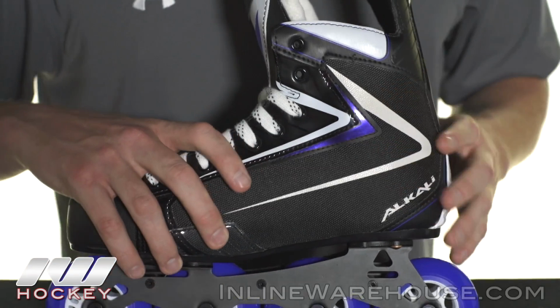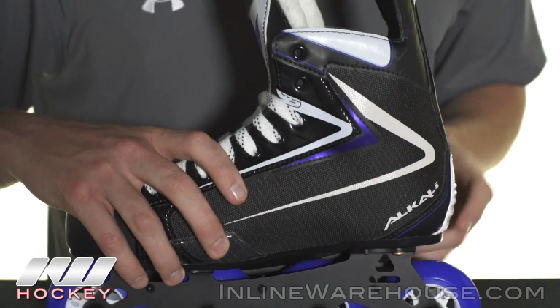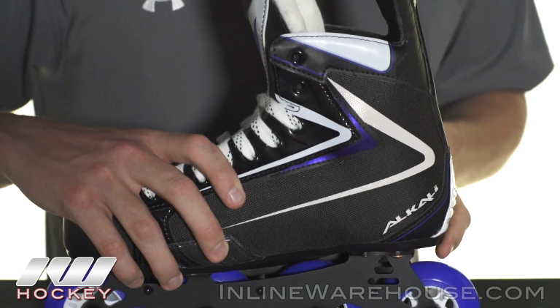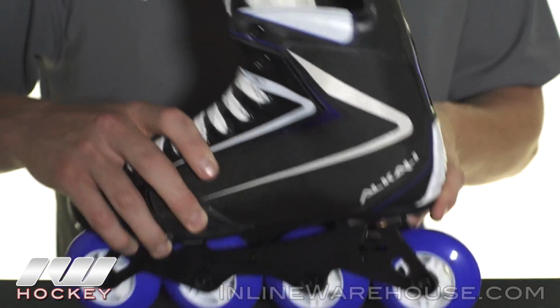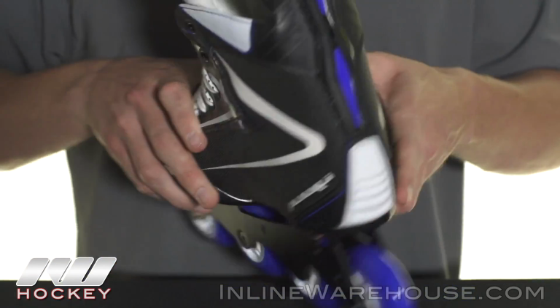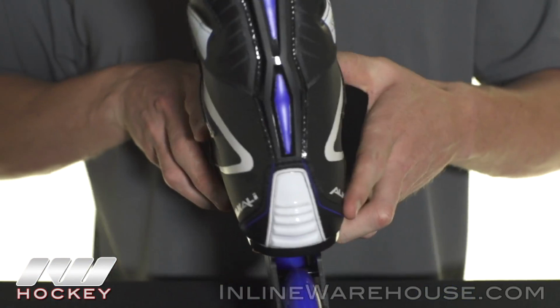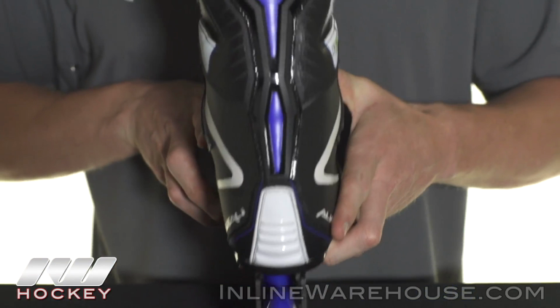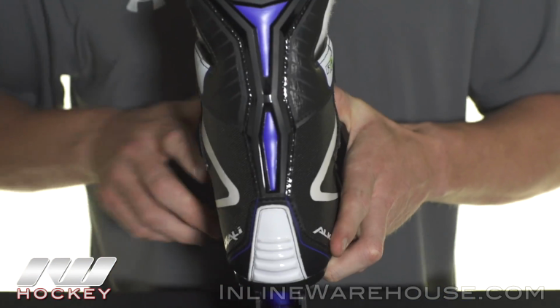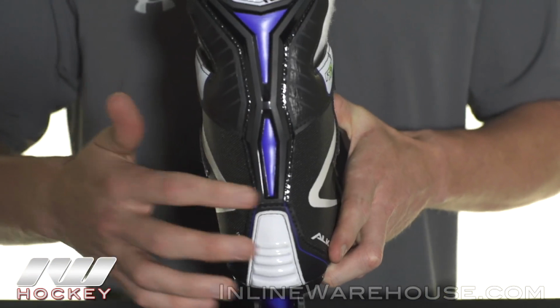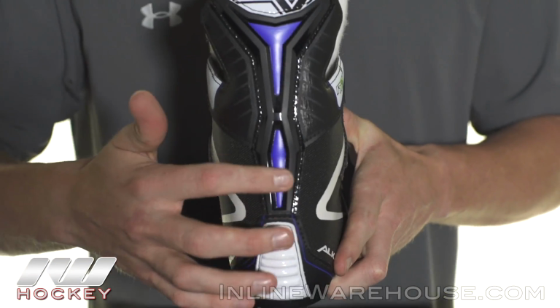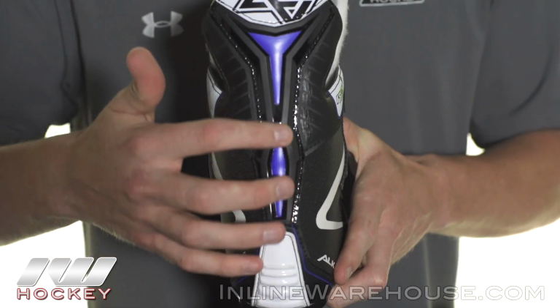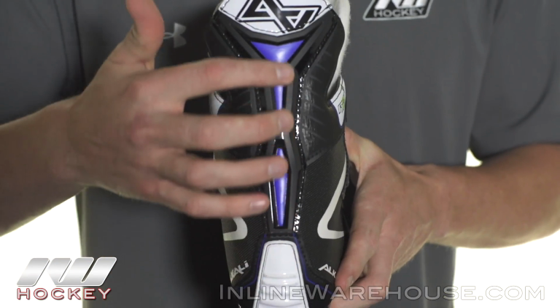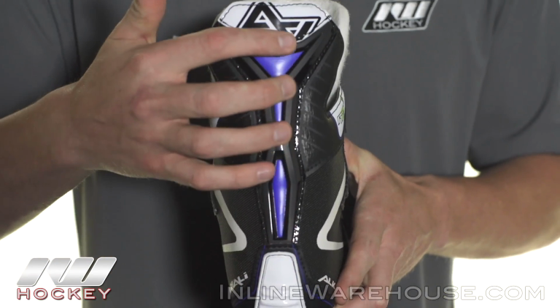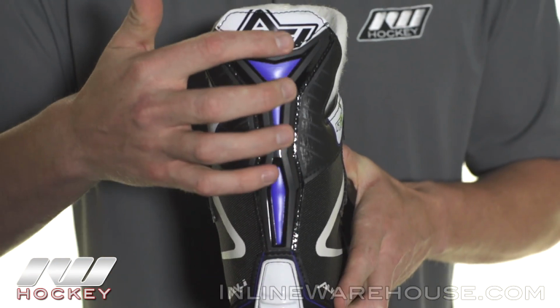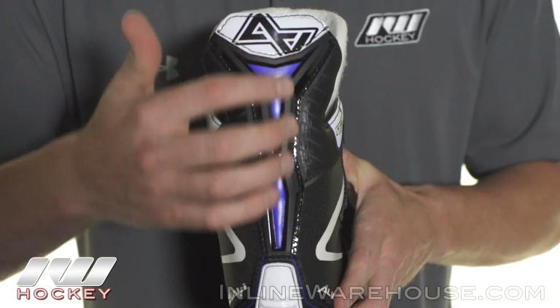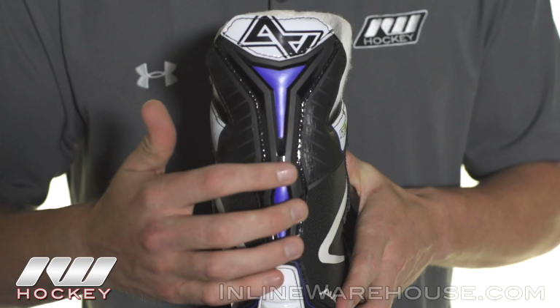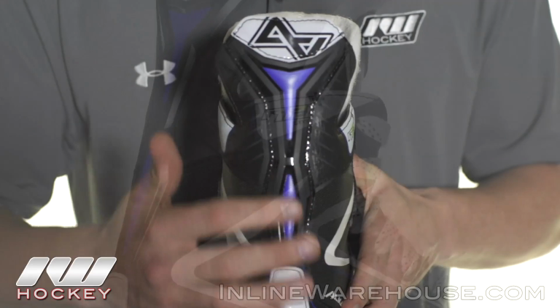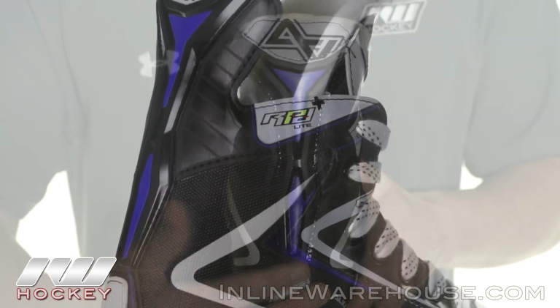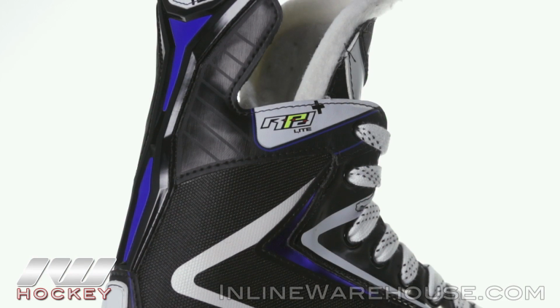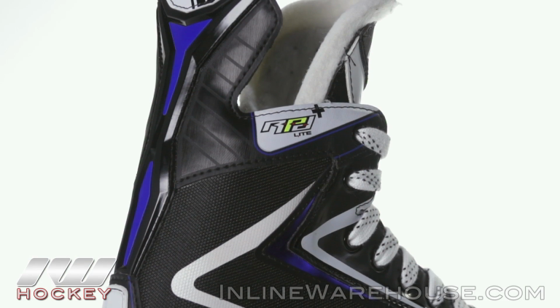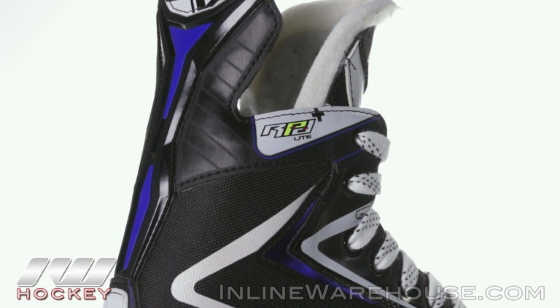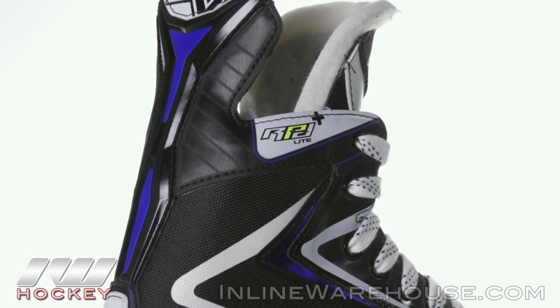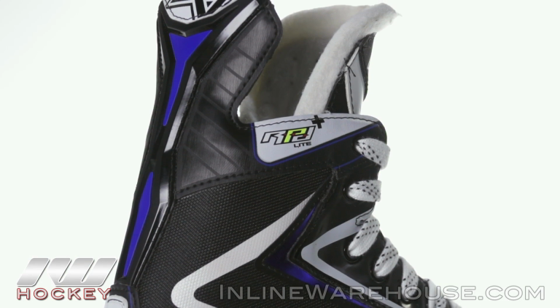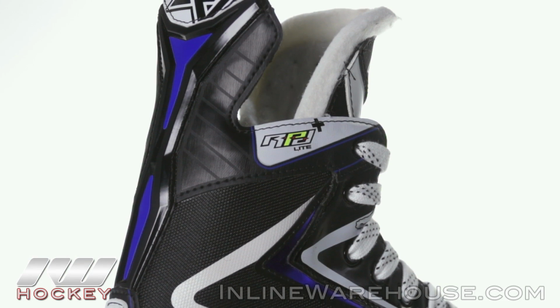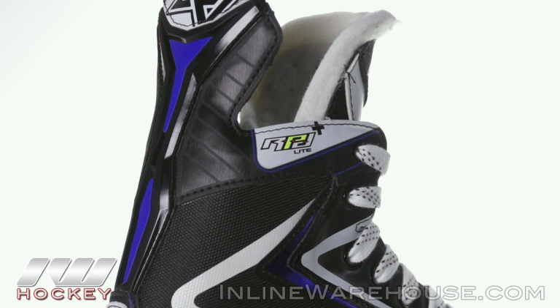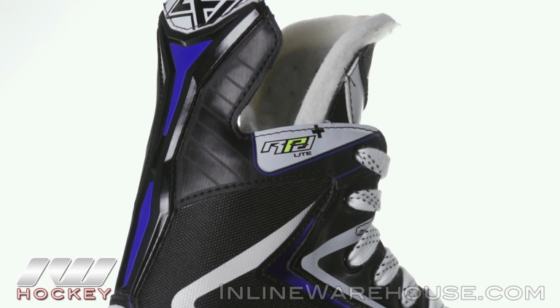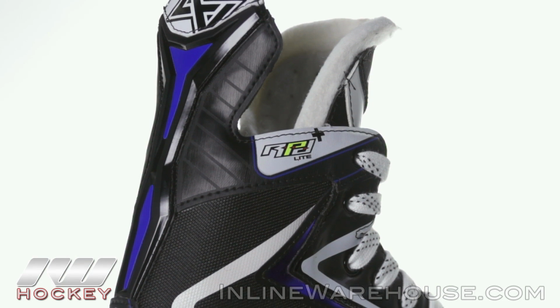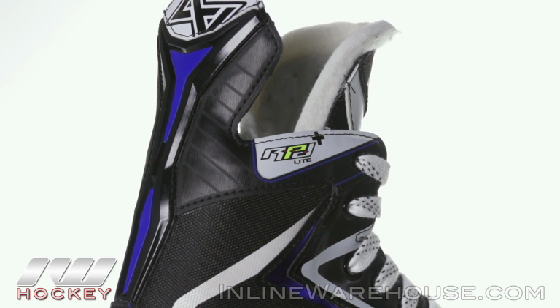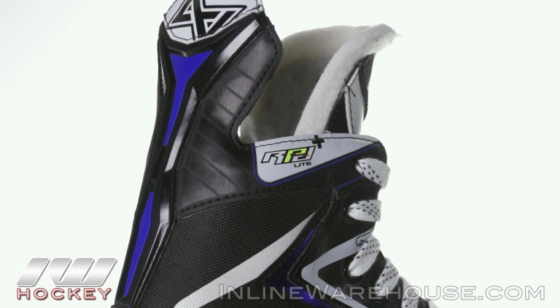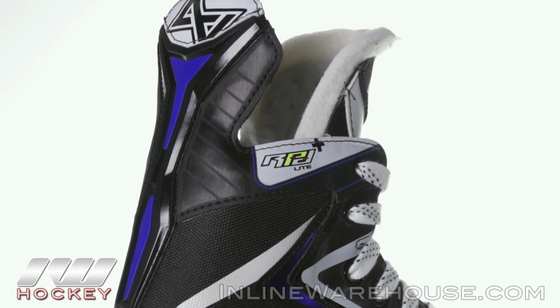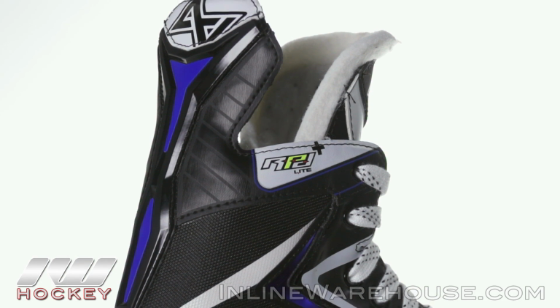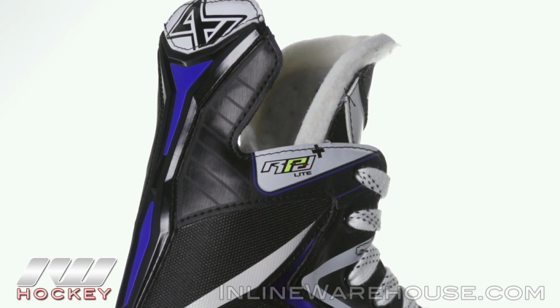Another big upgrade from last year's Lite is the injected tendon guard. It's going to give you some more support and stability and it also looks a lot better as well.